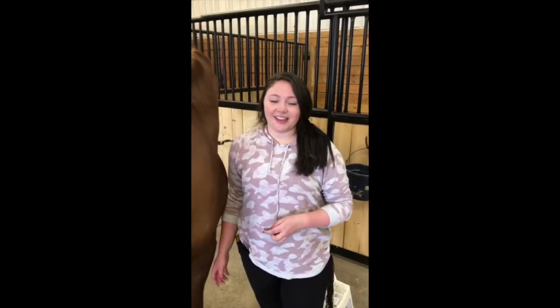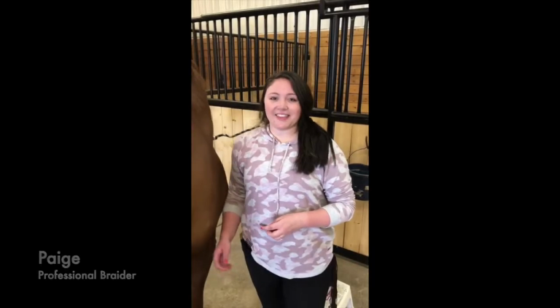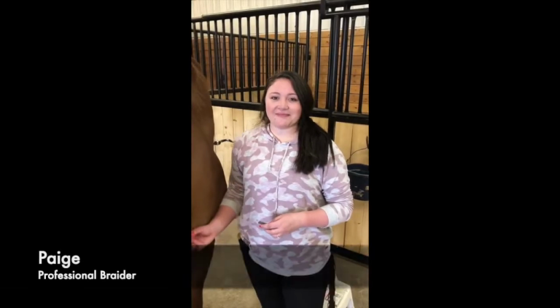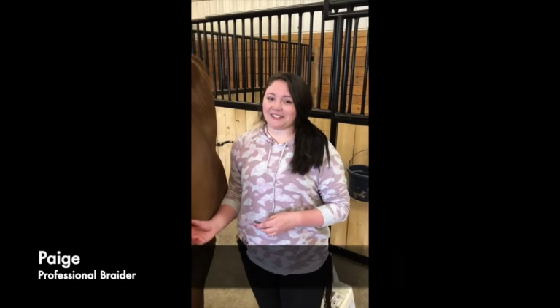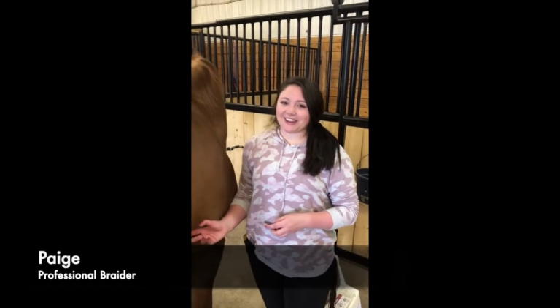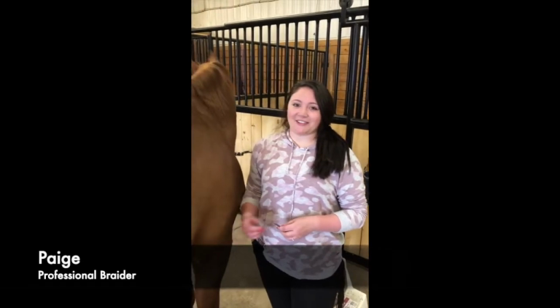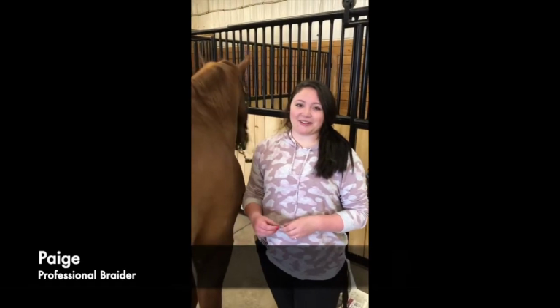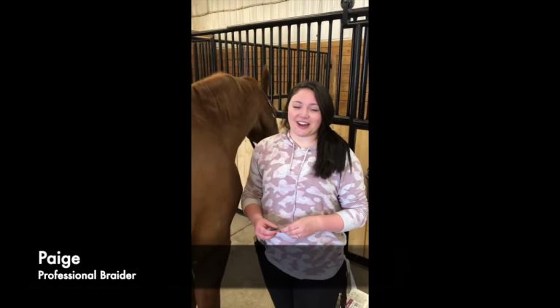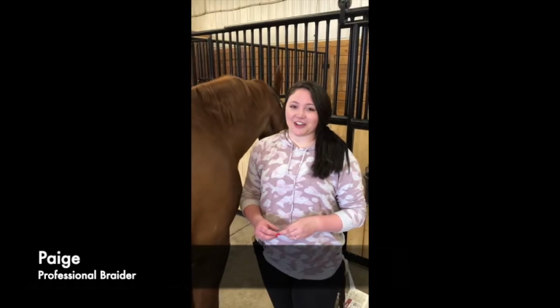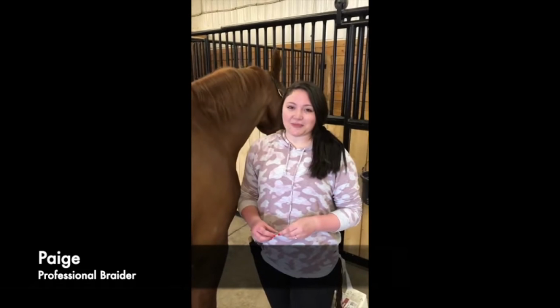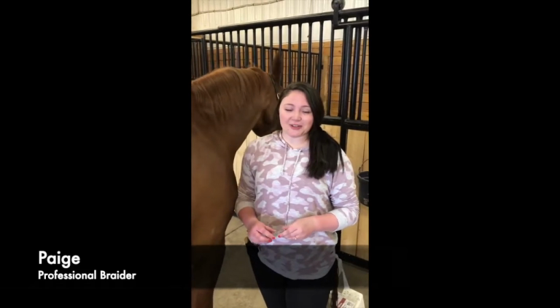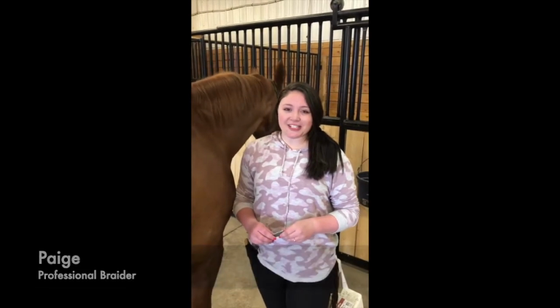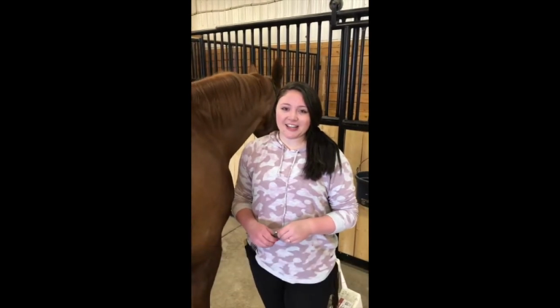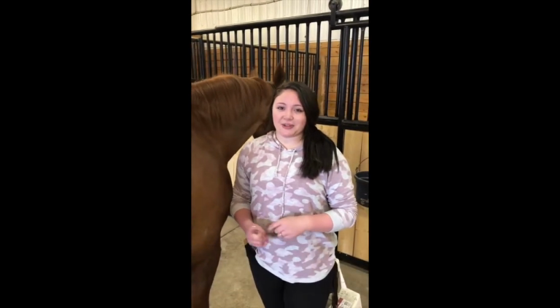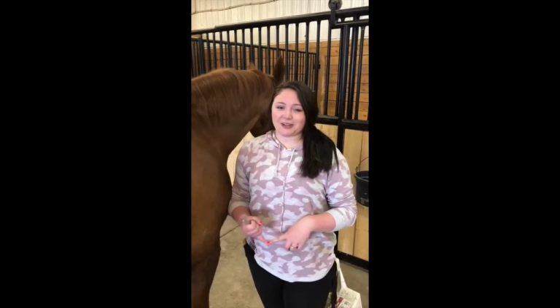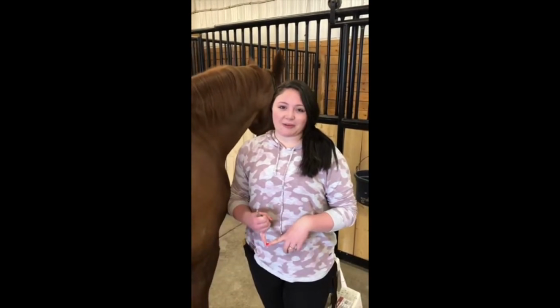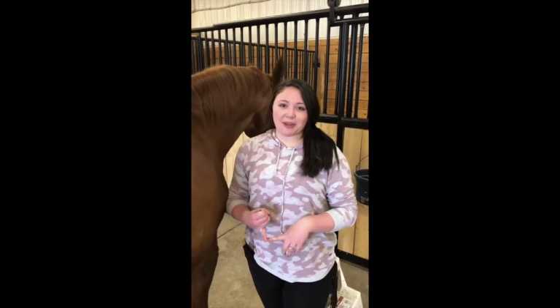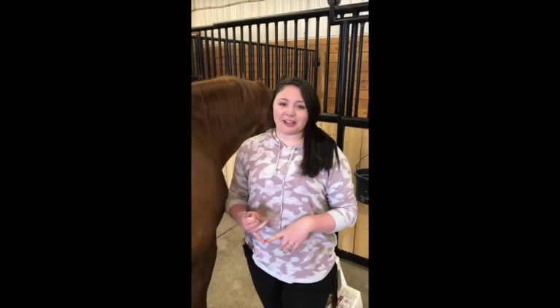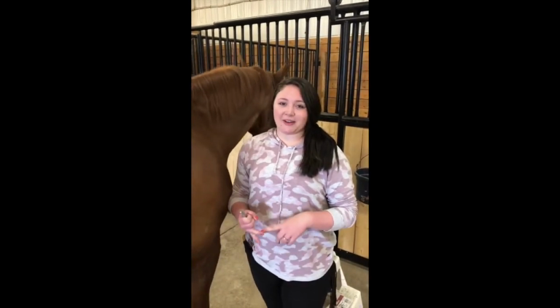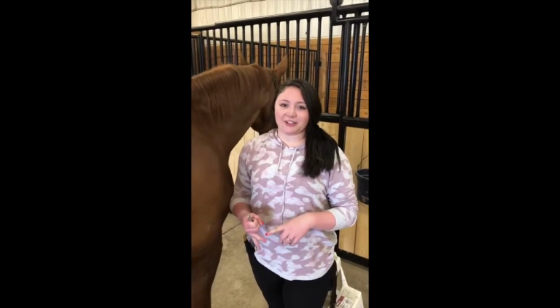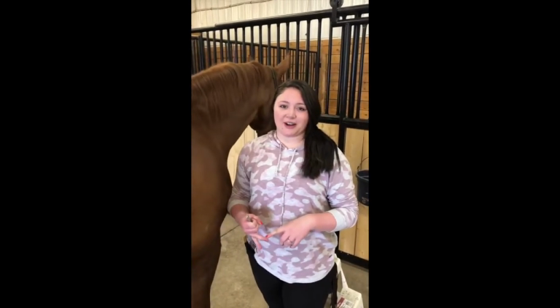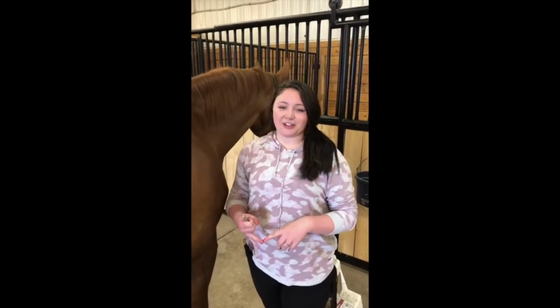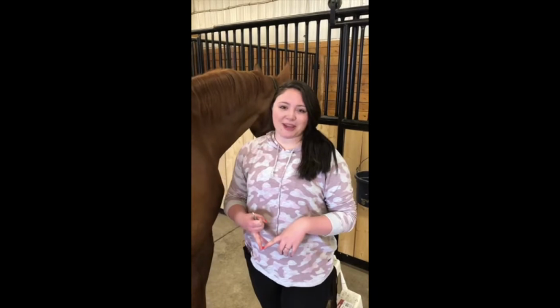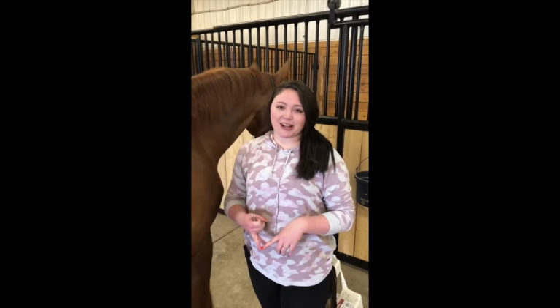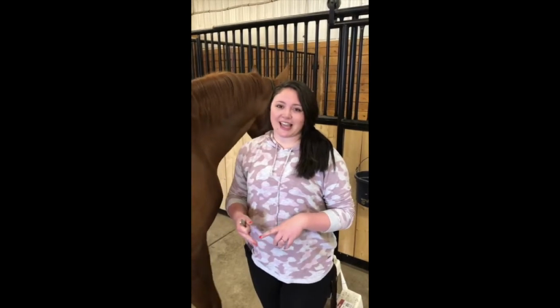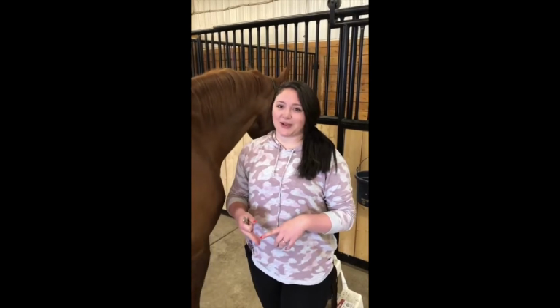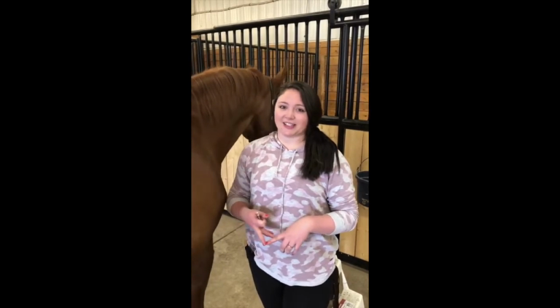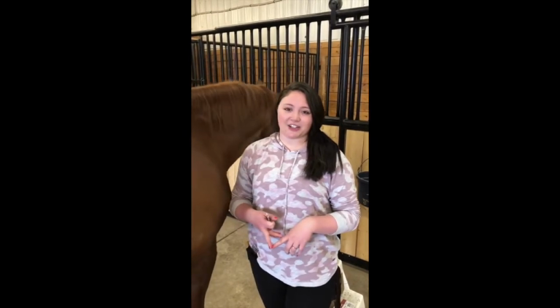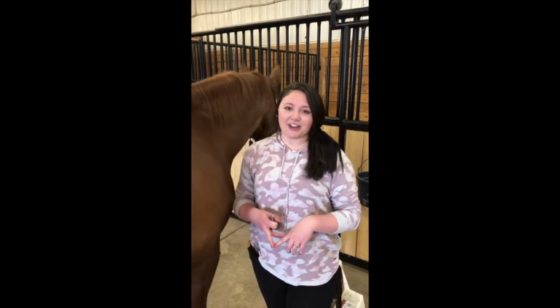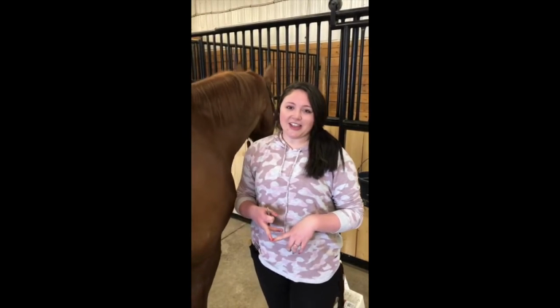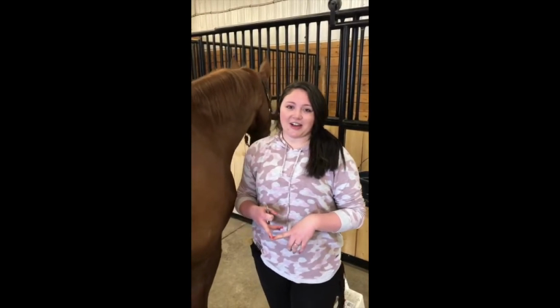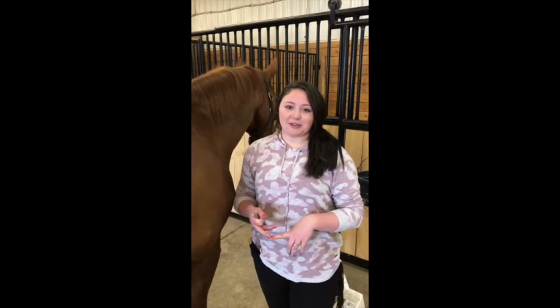Hi, my name is Paige and we're going to be doing a hunter grooming tutorial today. We're going to be talking about mane pulling and we're going to do hunter mane braids as well as a hunter tail.